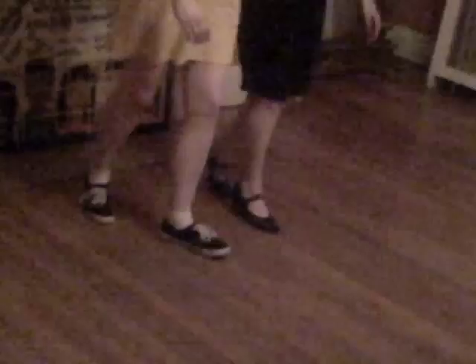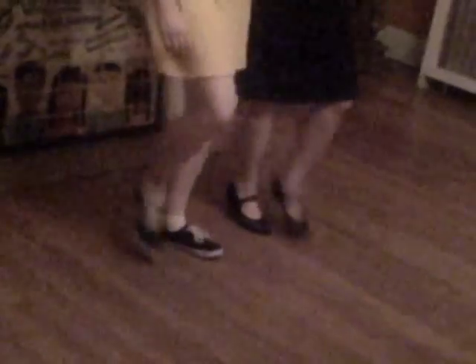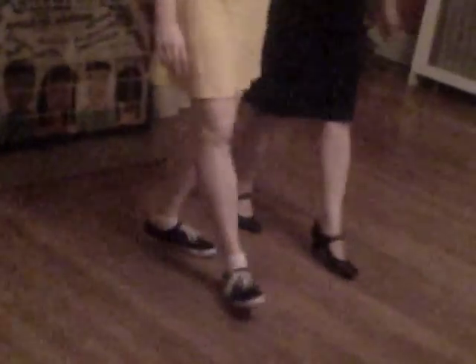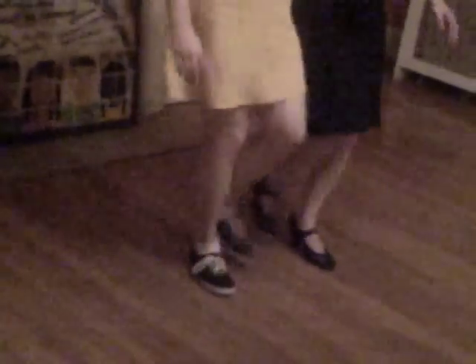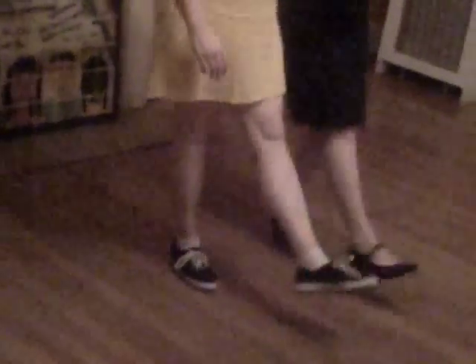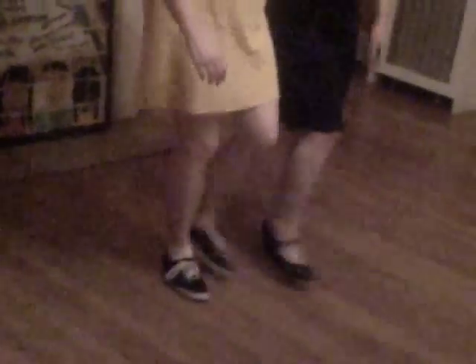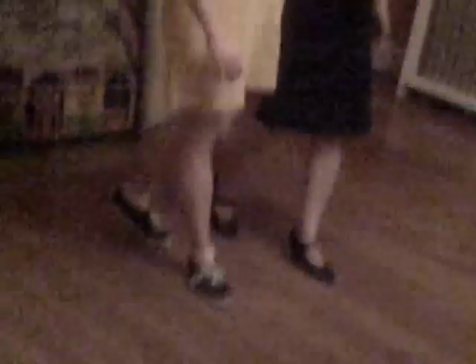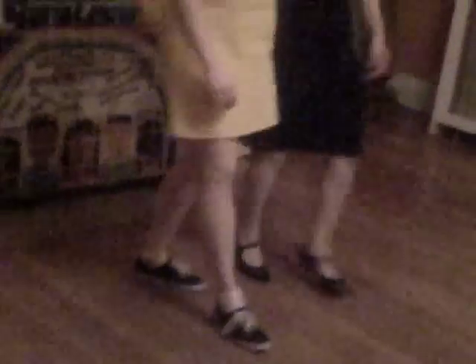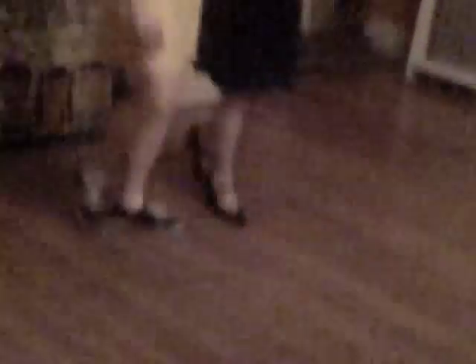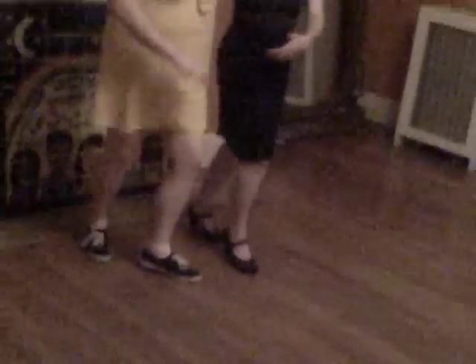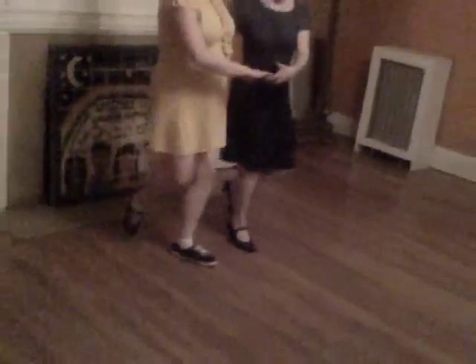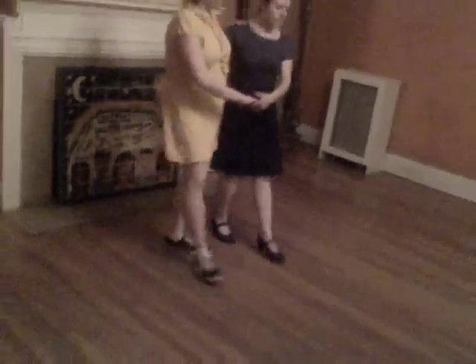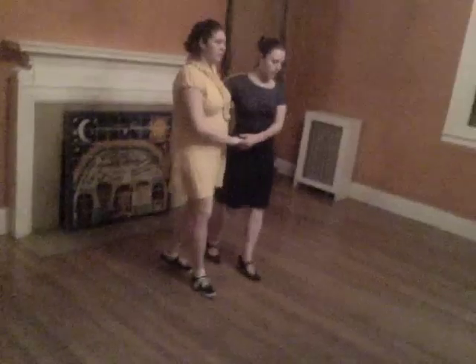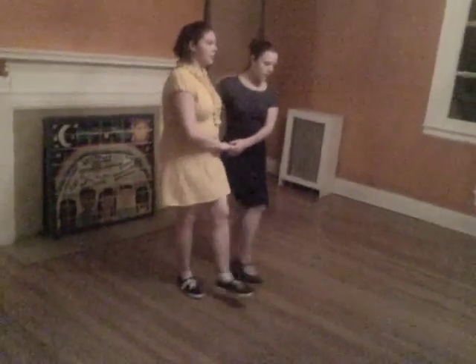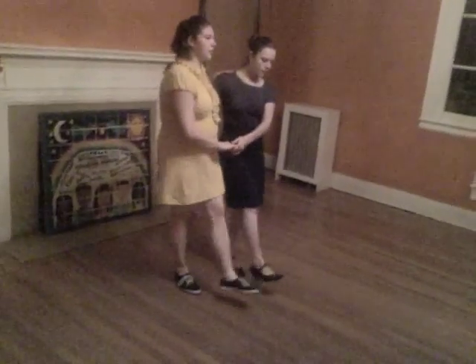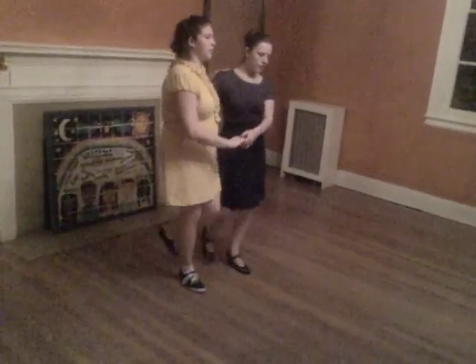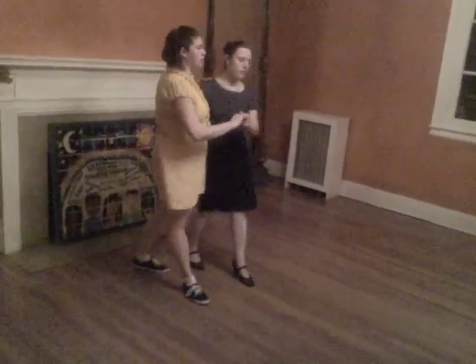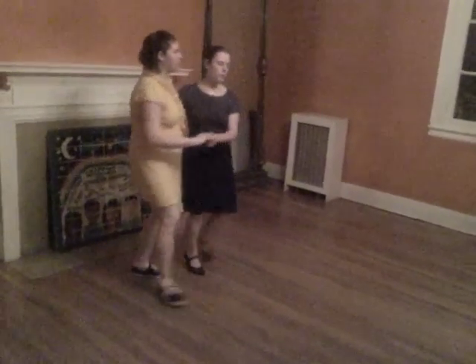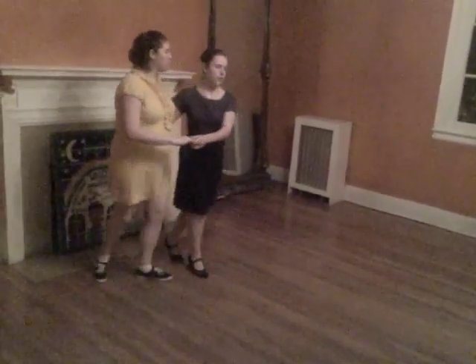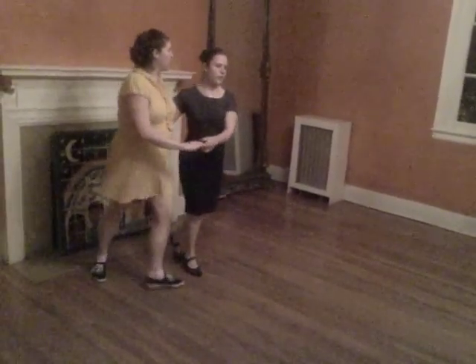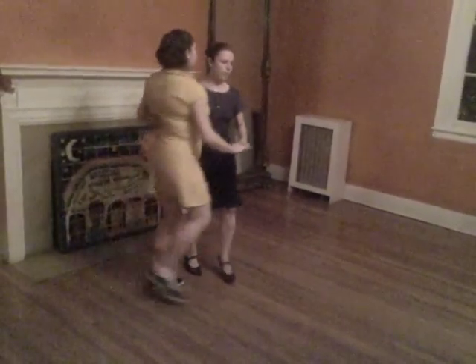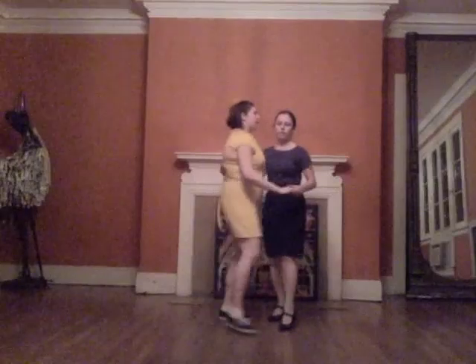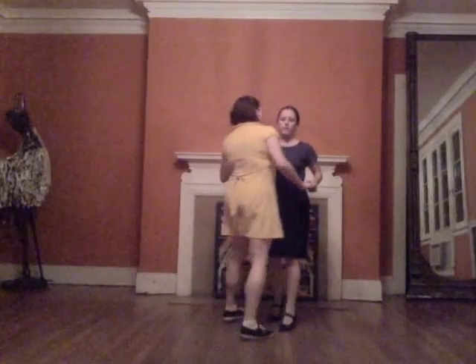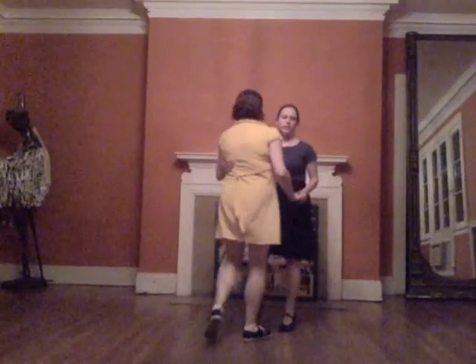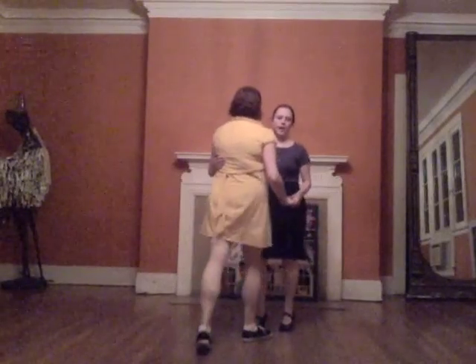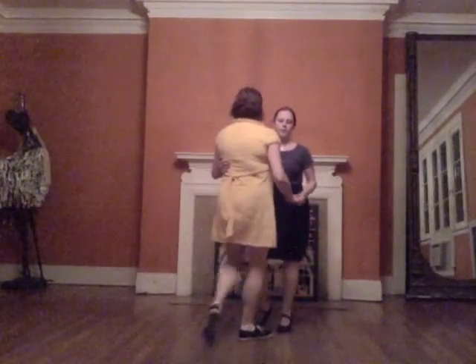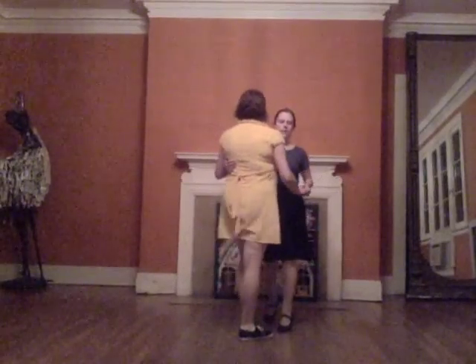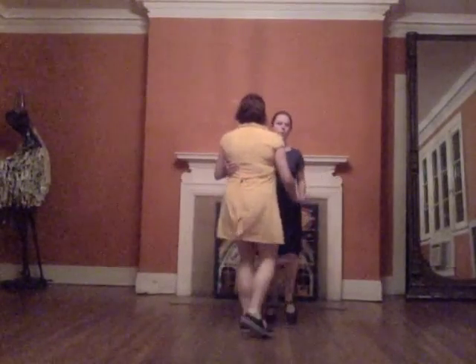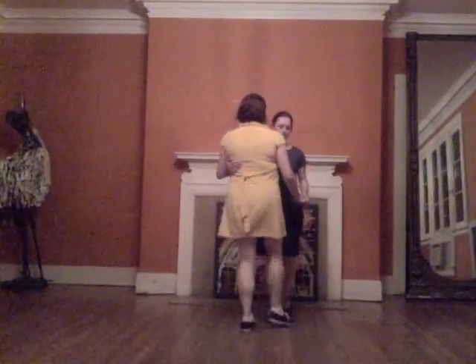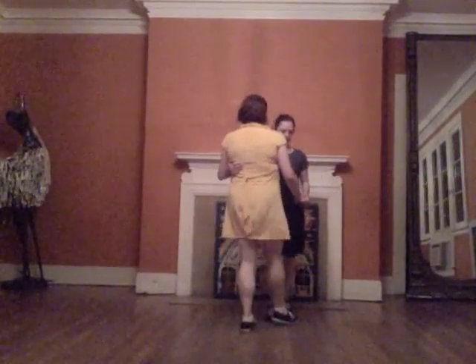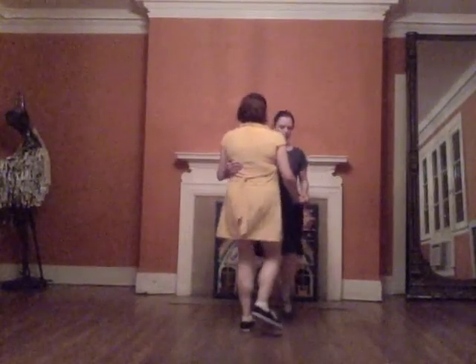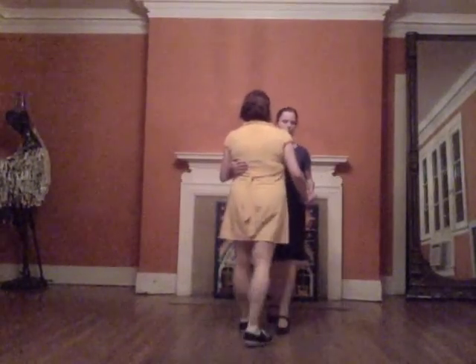We also did this variation within Charleston. So we're going to go: front, tap, step, tap, step.